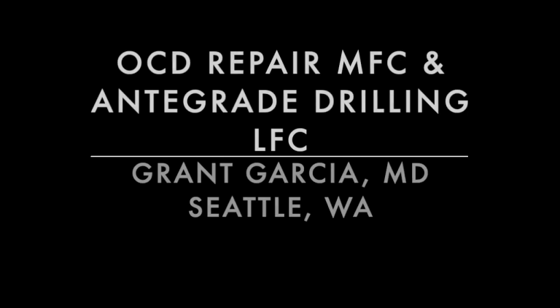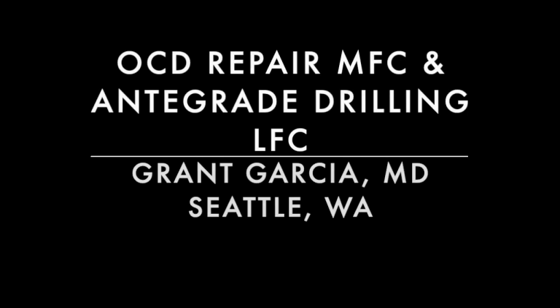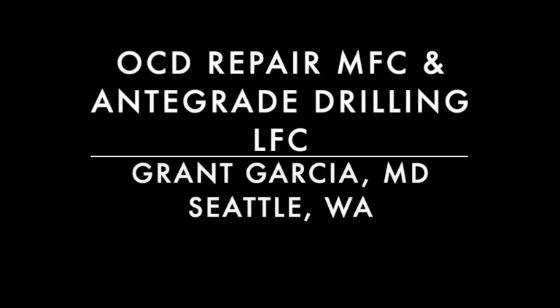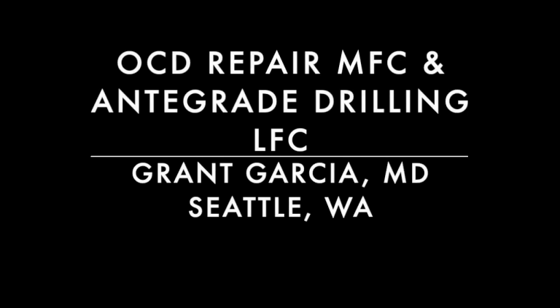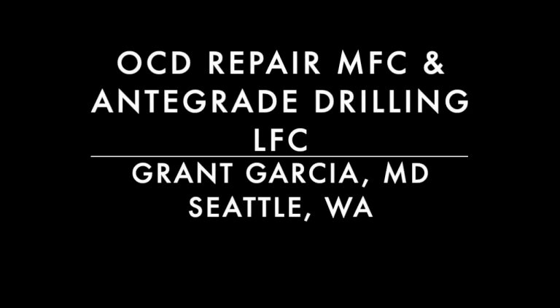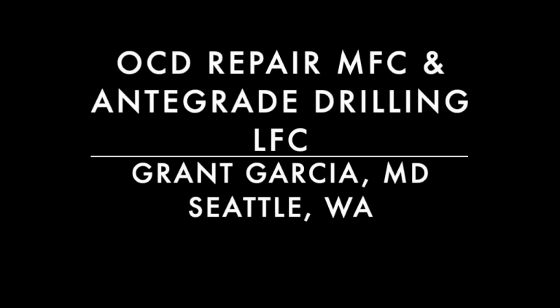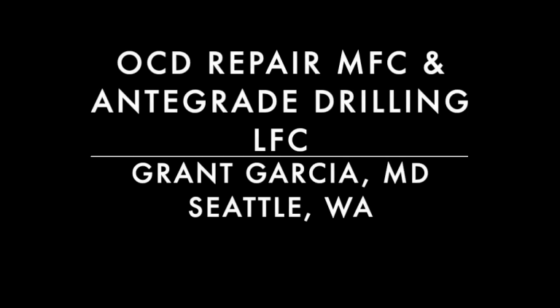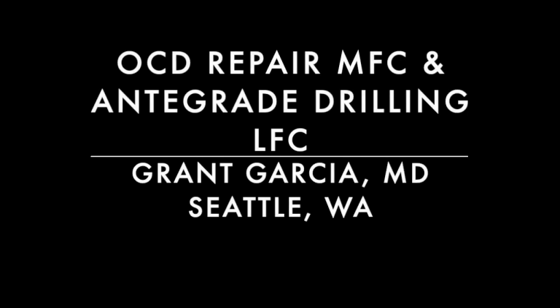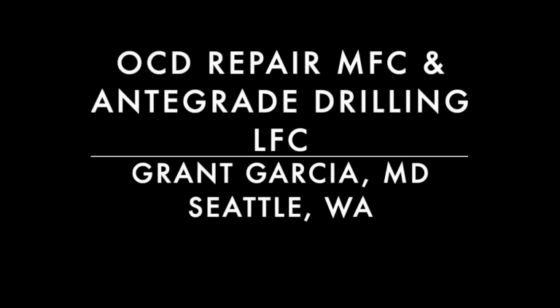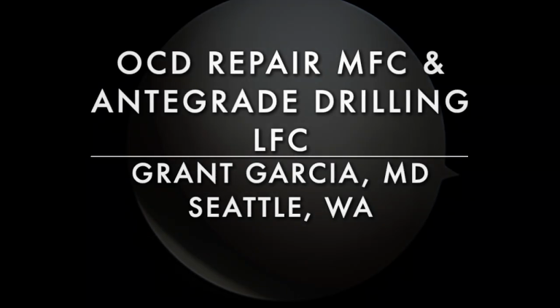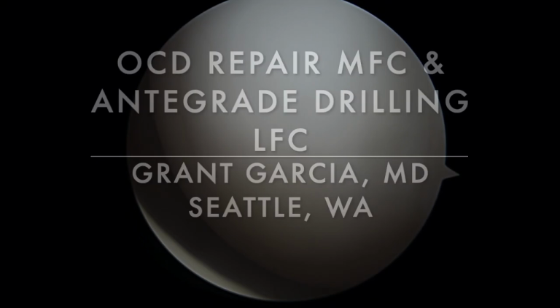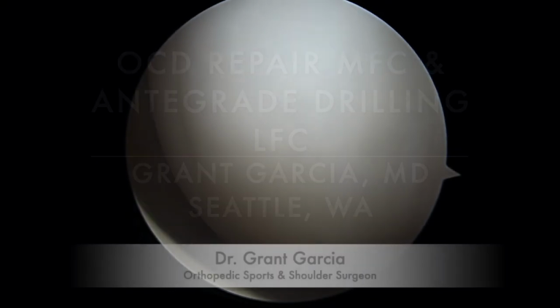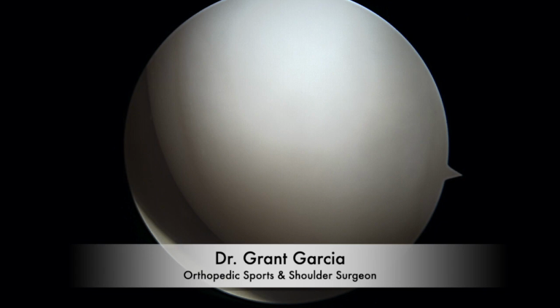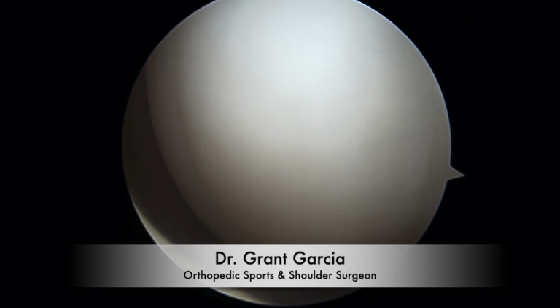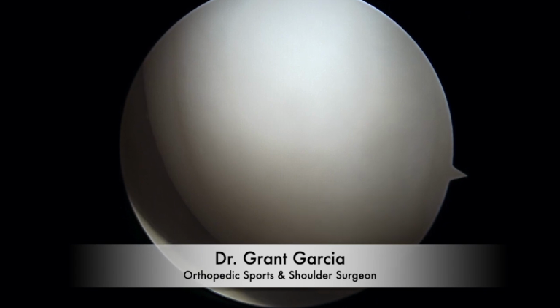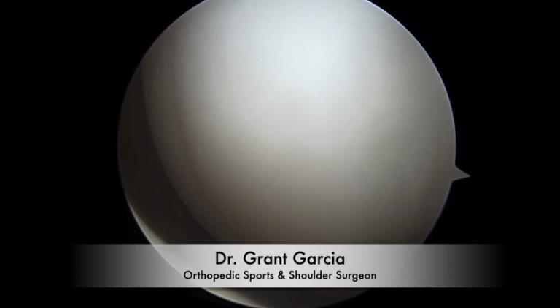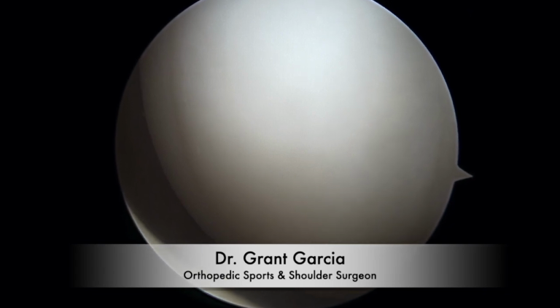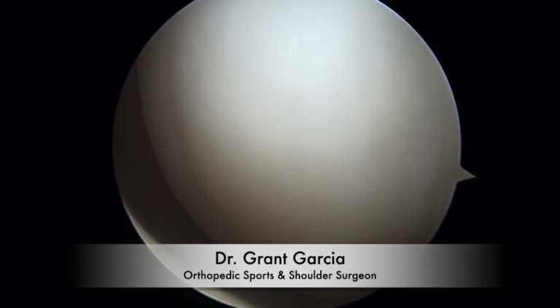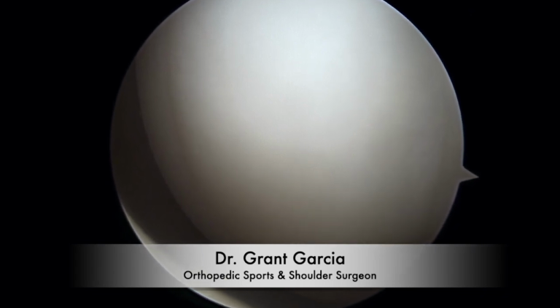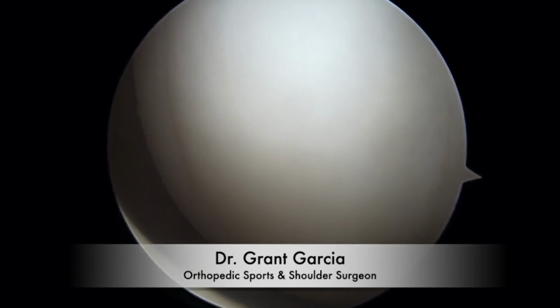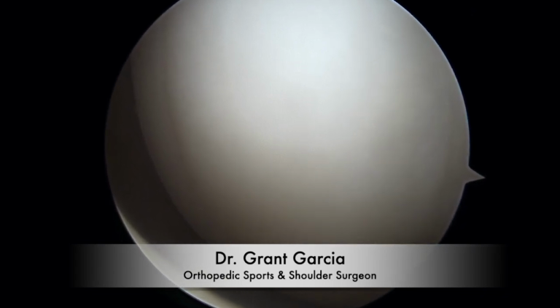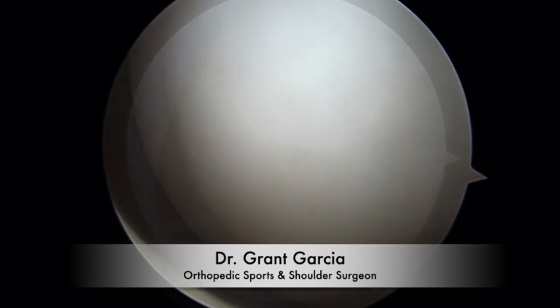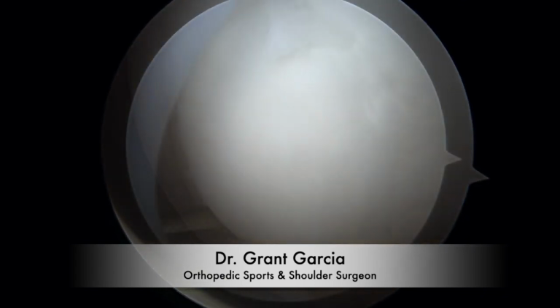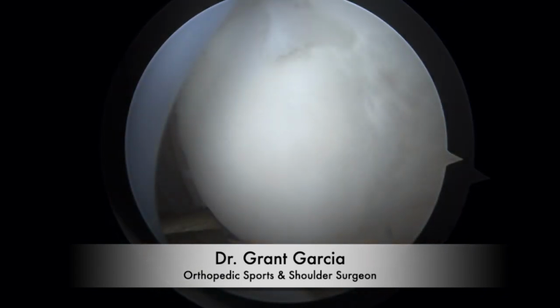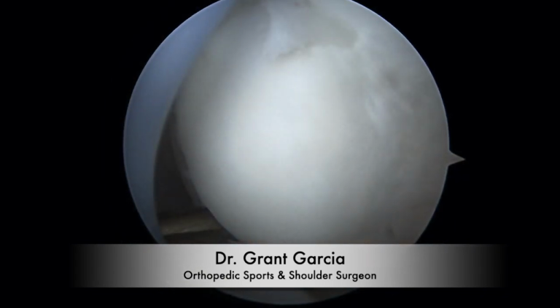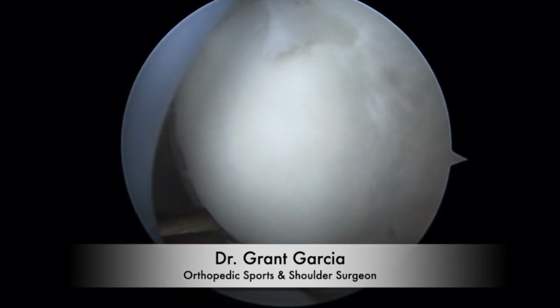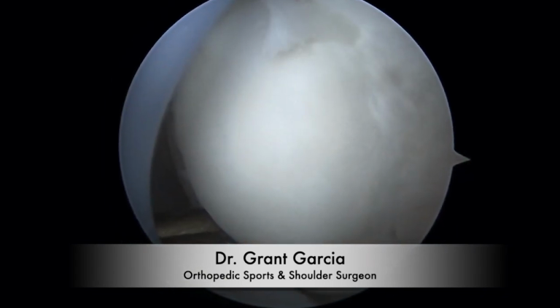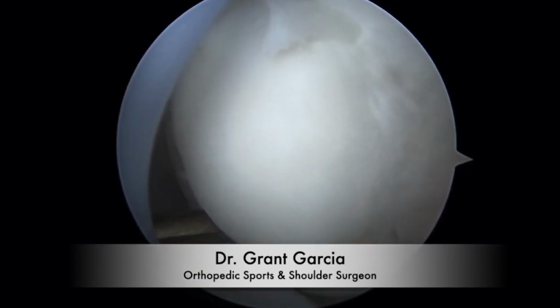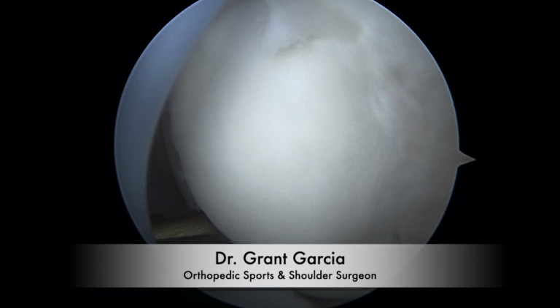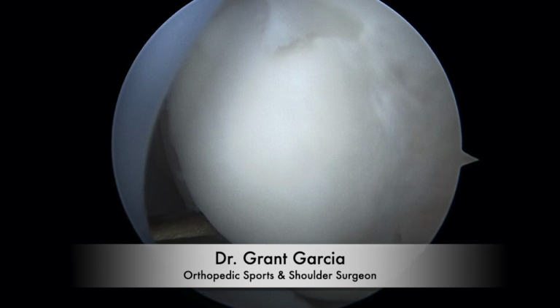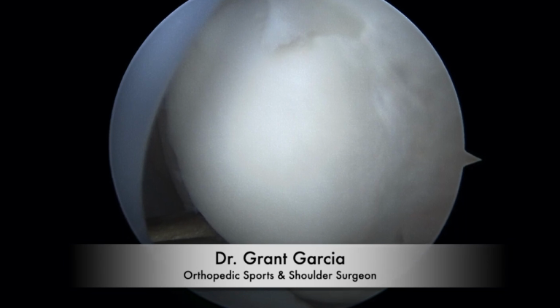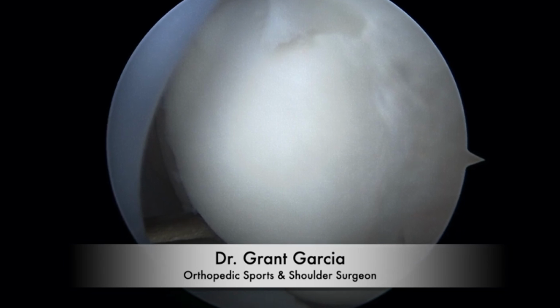We're going to demonstrate OCD repair of the medial femoral condyle as well as antegrade drilling. You can see here the medial femoral condyle and the OCD lesion that was unstable.